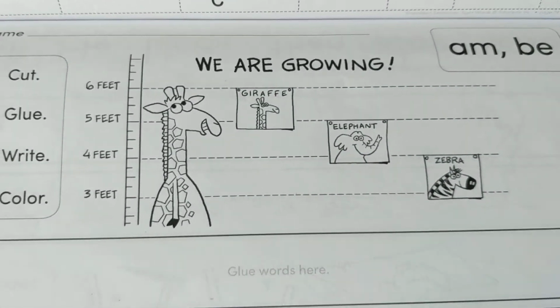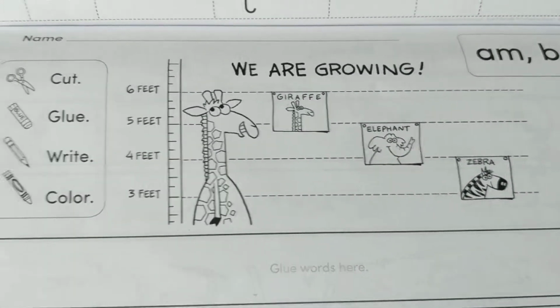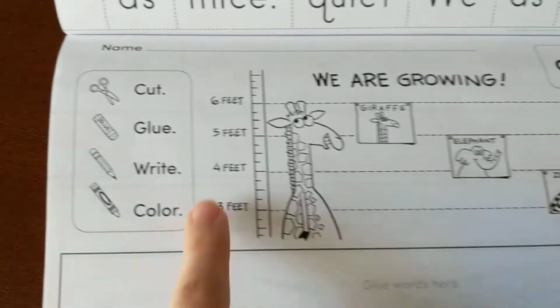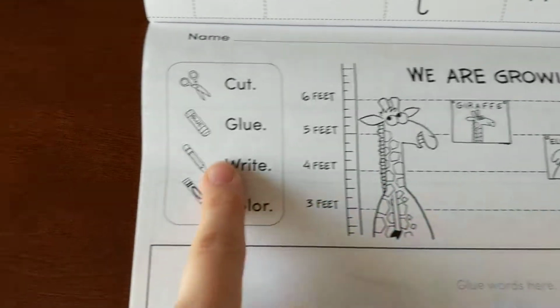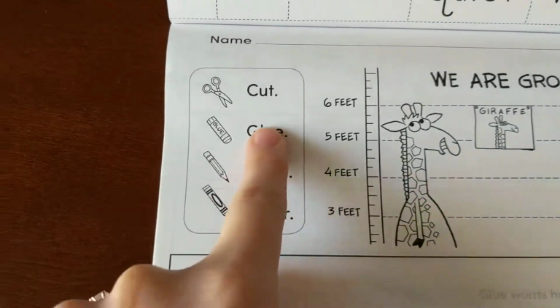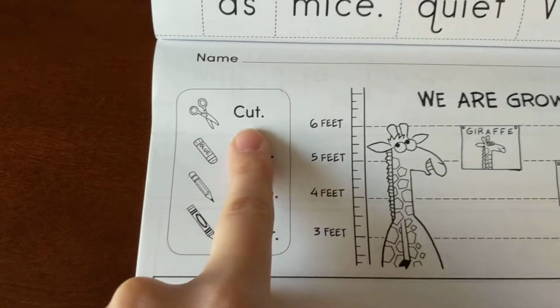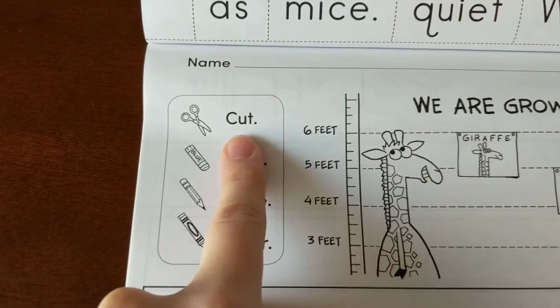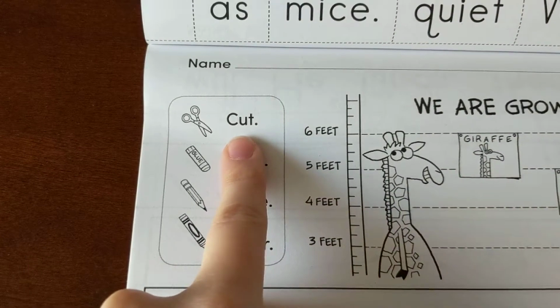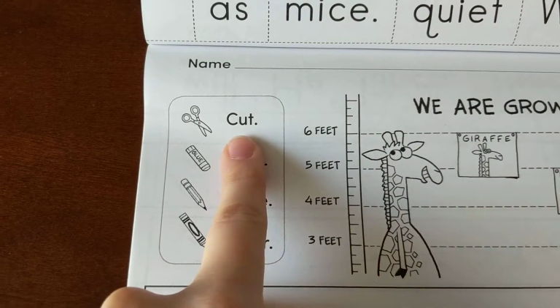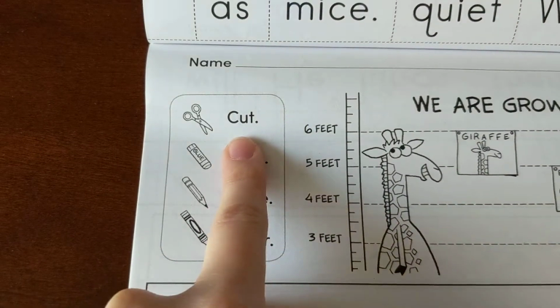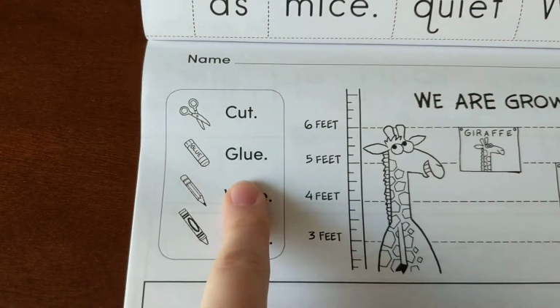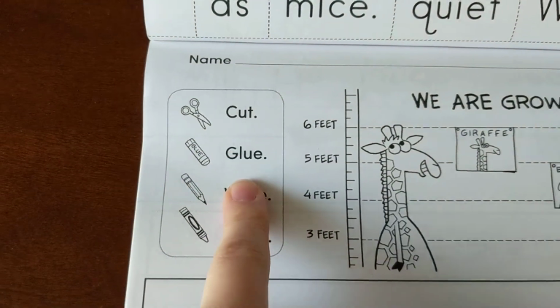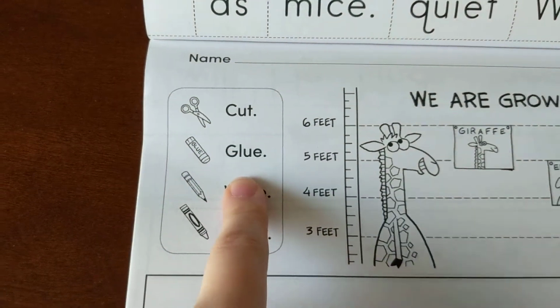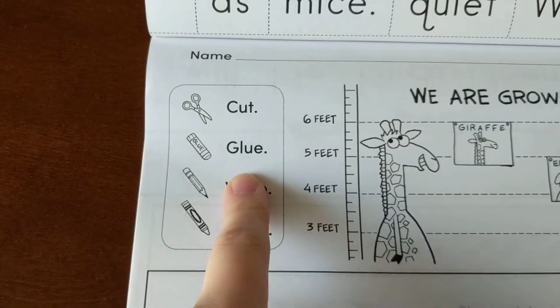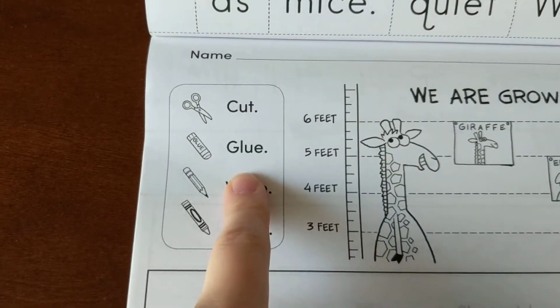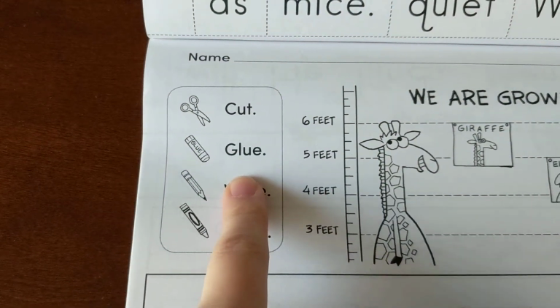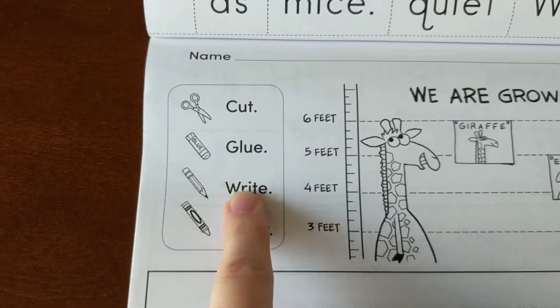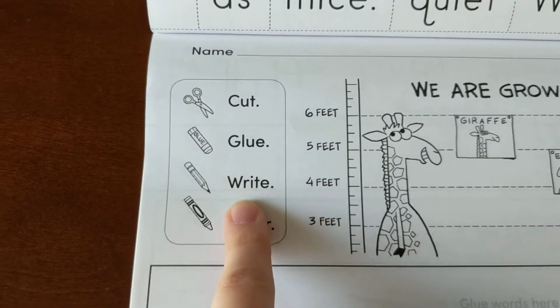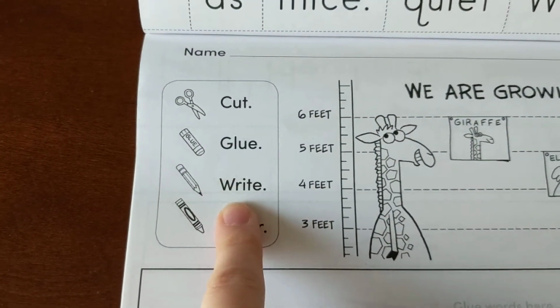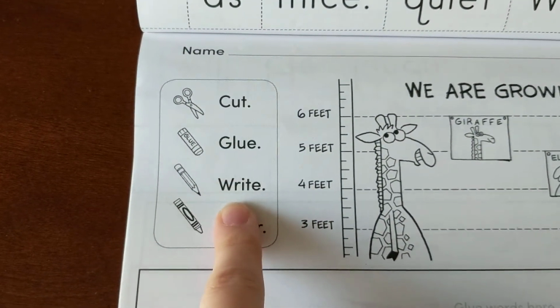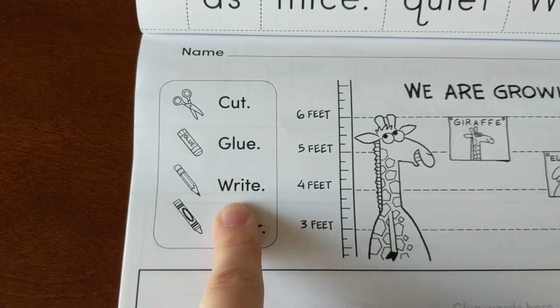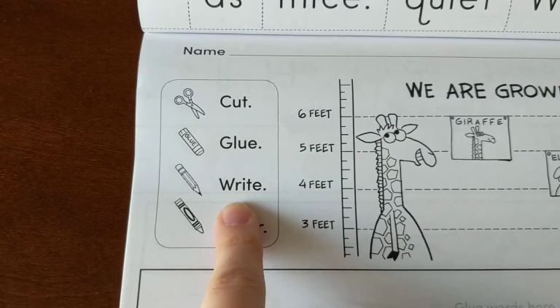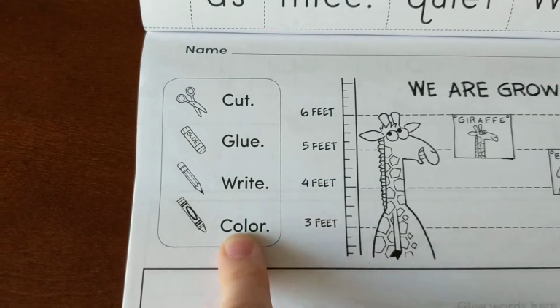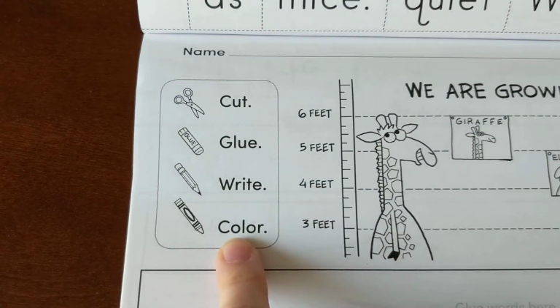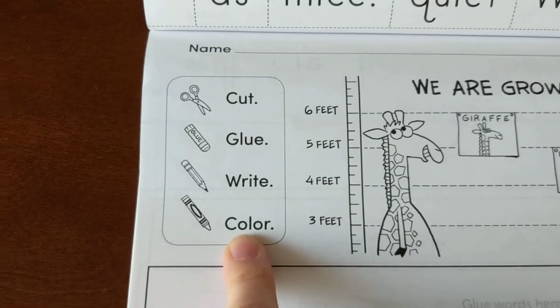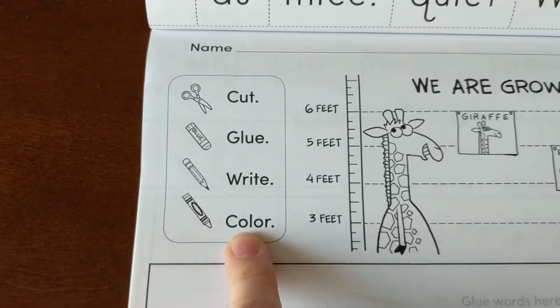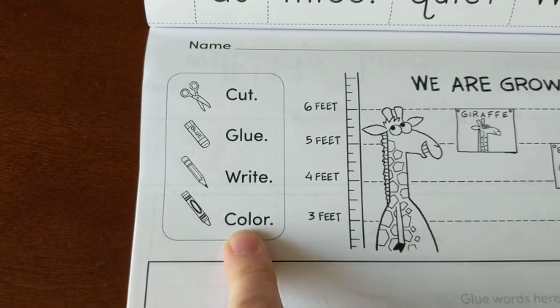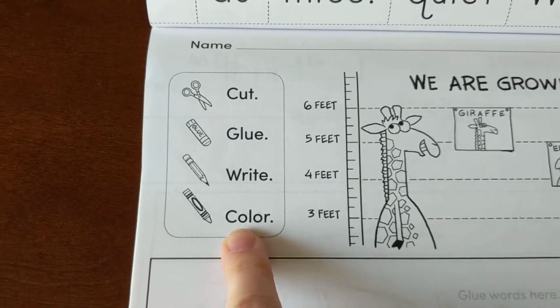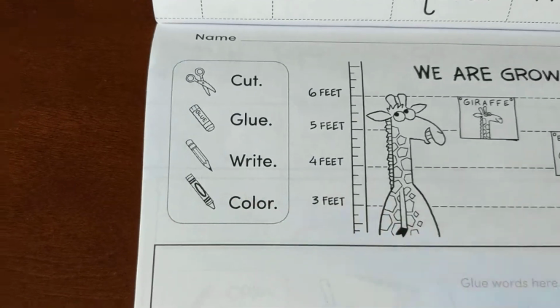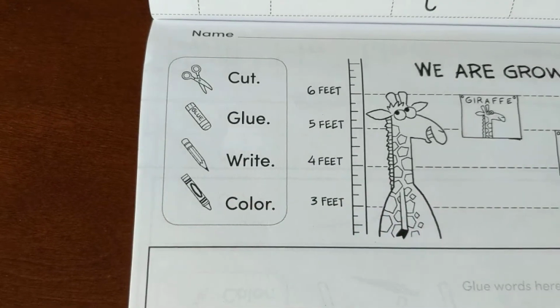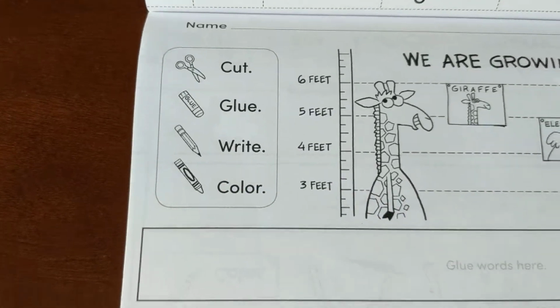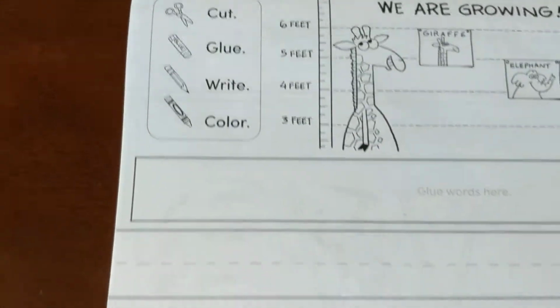Okay, we're going to cut the words, then we're going to glue them, then we'll write, and if we have time, we can color the picture.